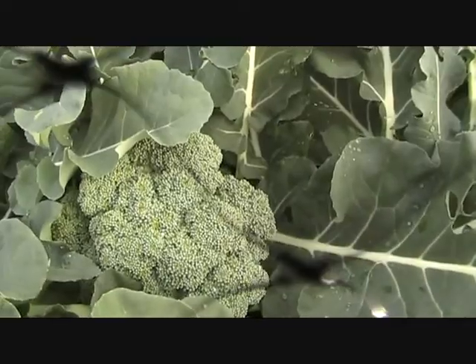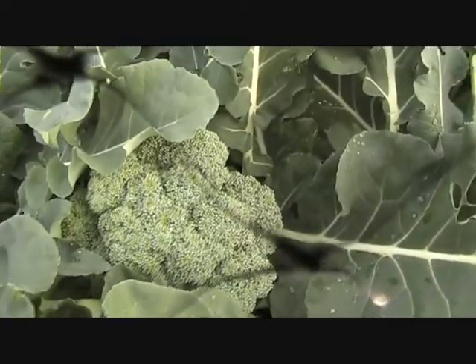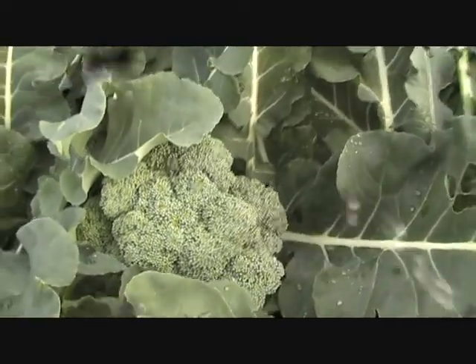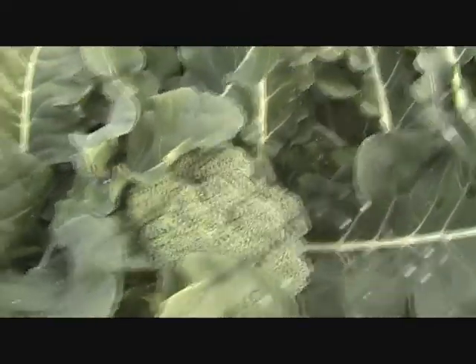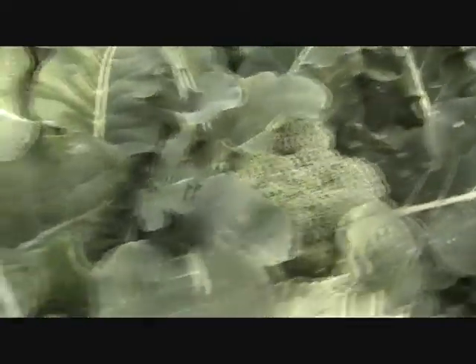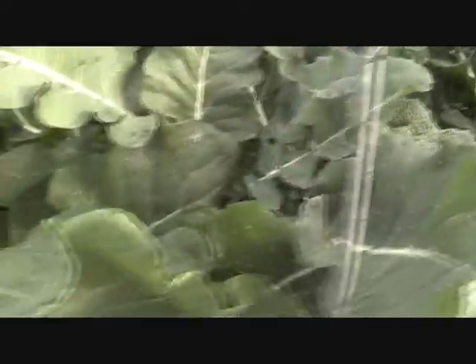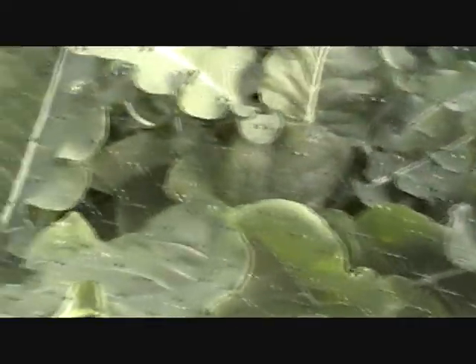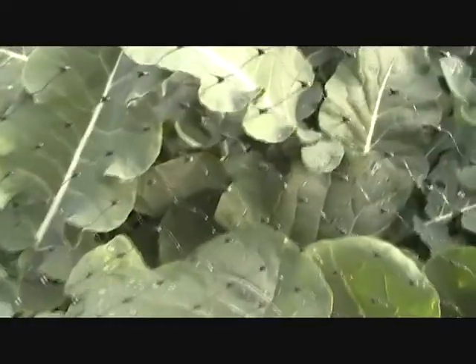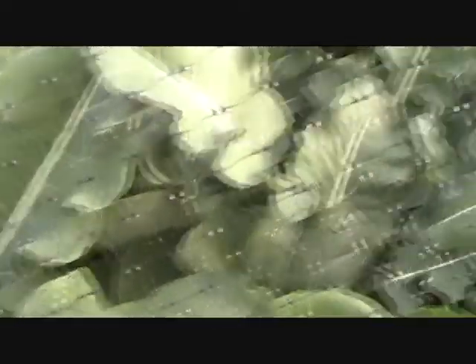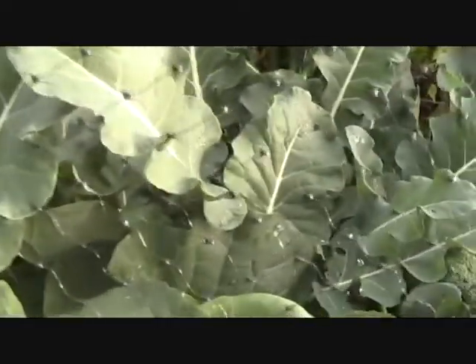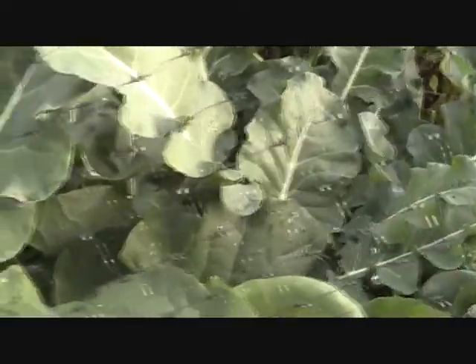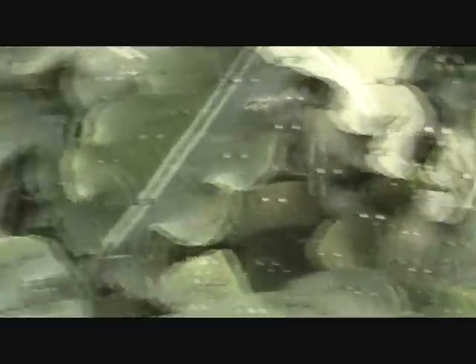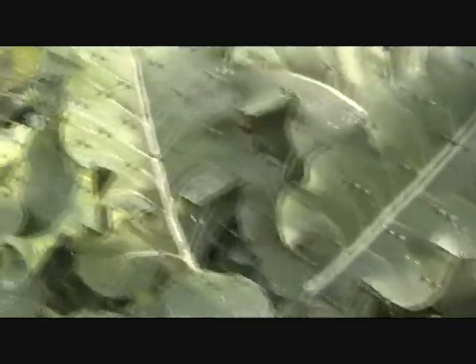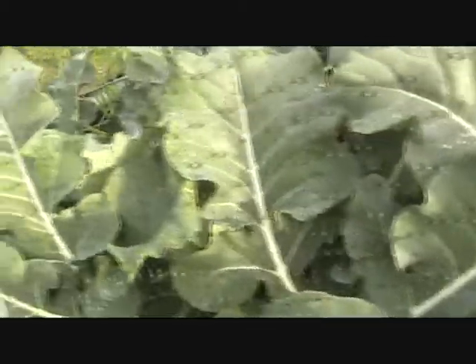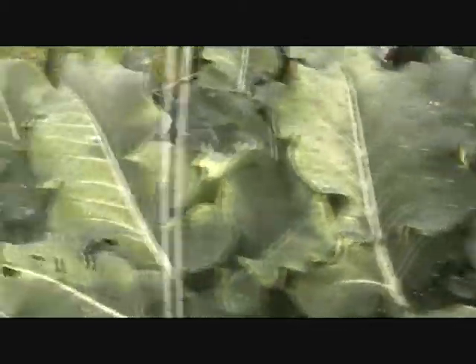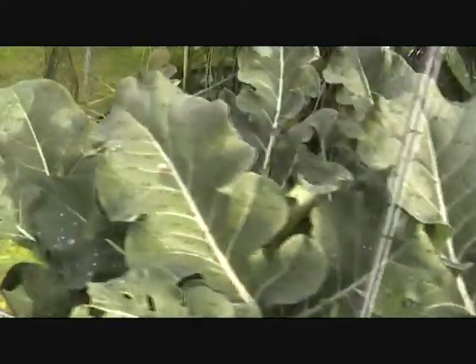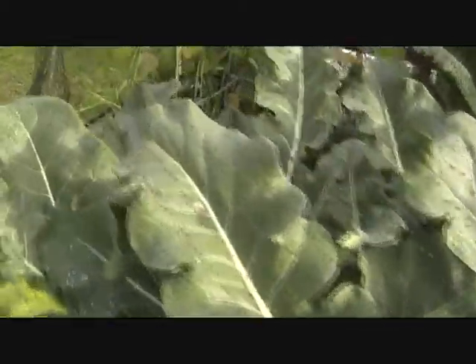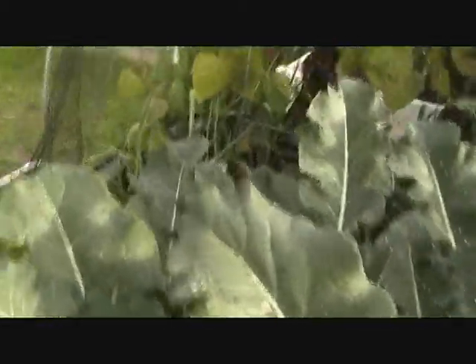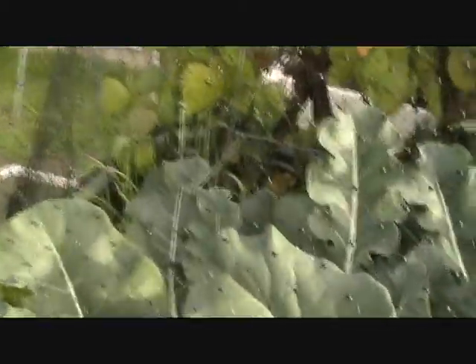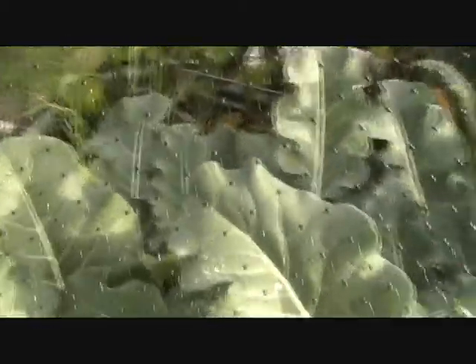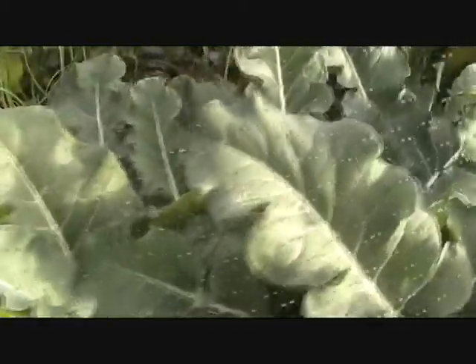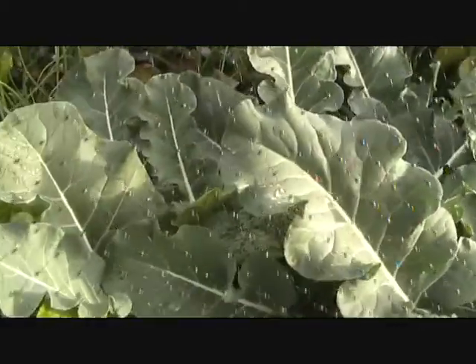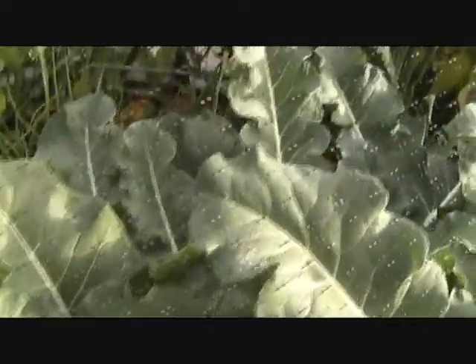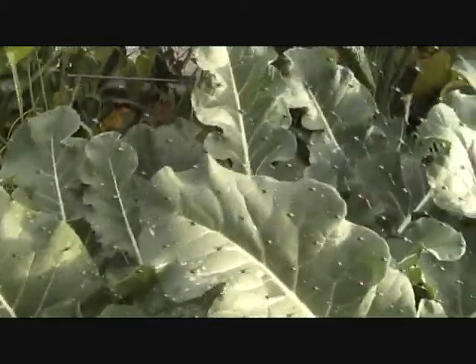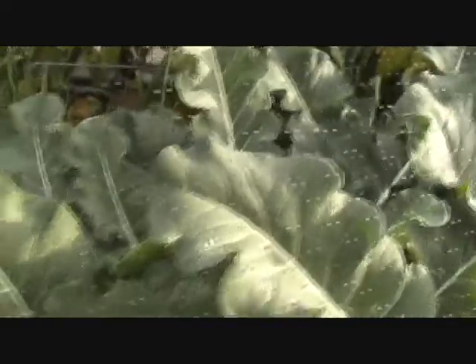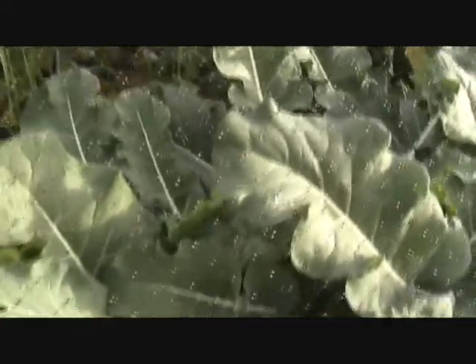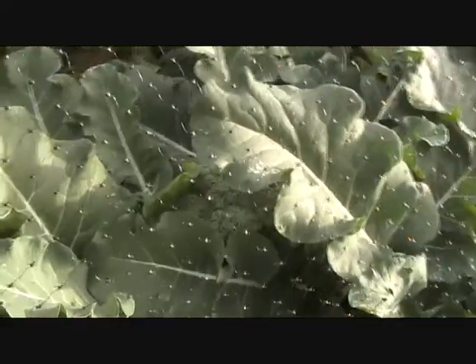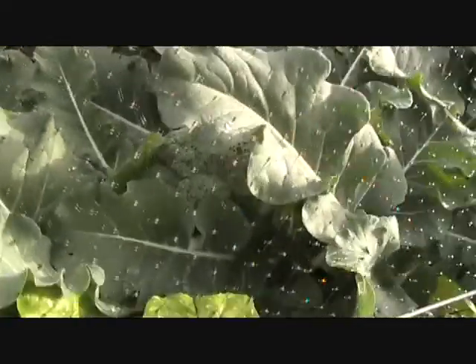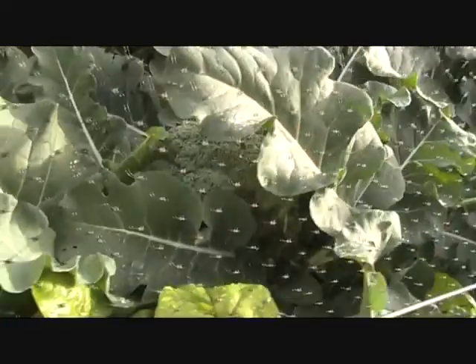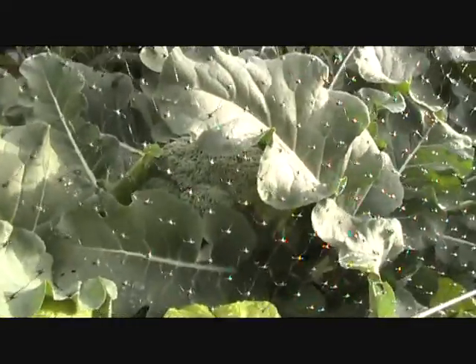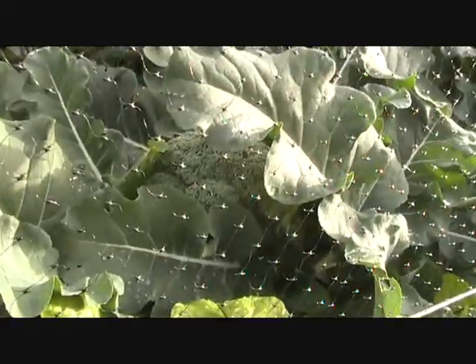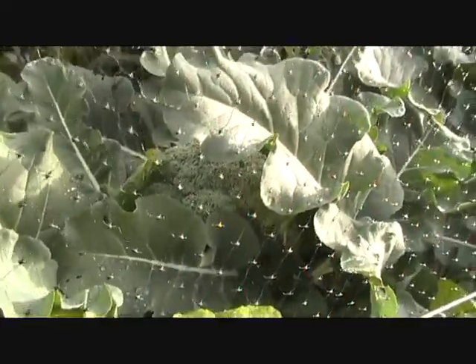Really nice big broccoli flower there, with little ones hiding in the back. Another big one in there — got to pick that.